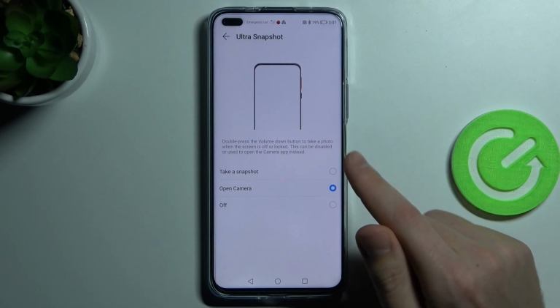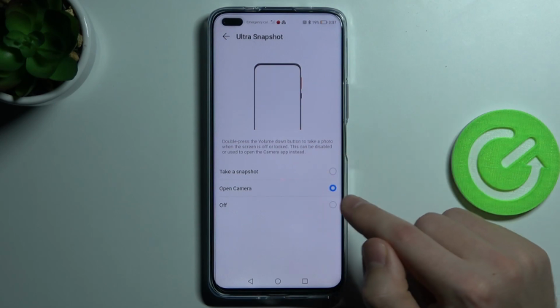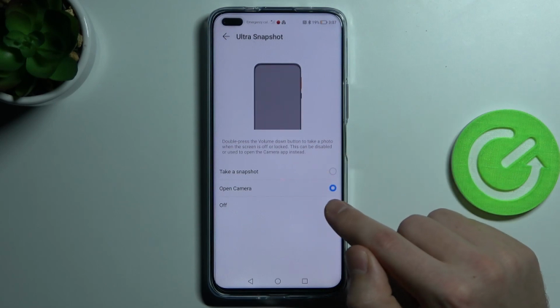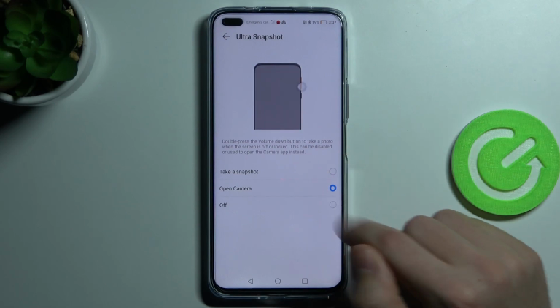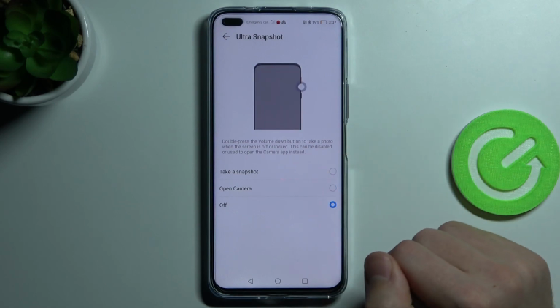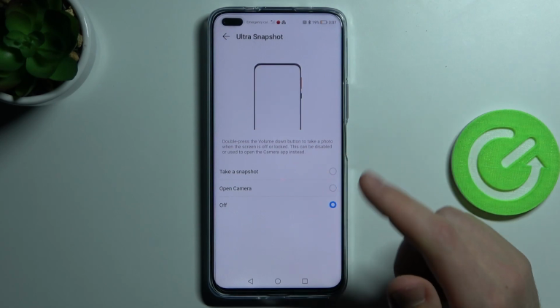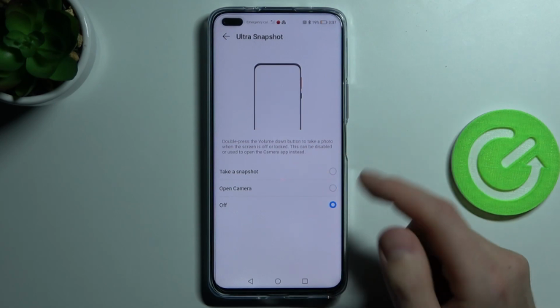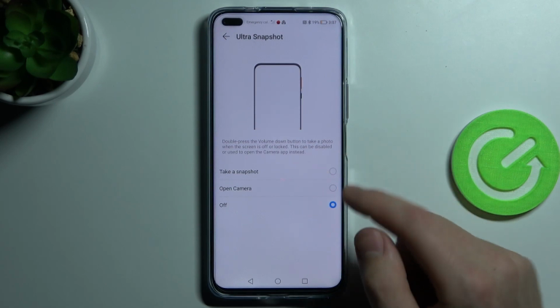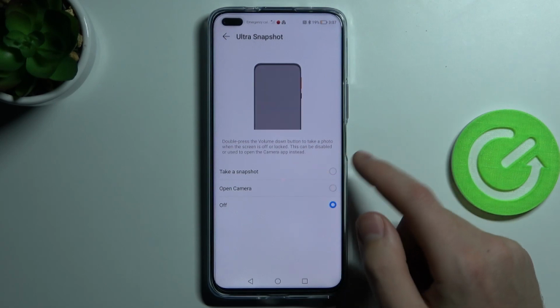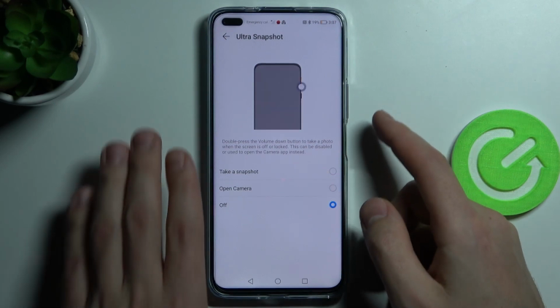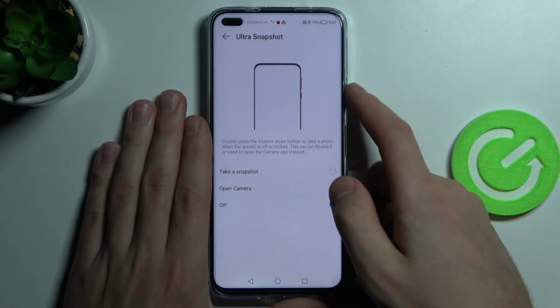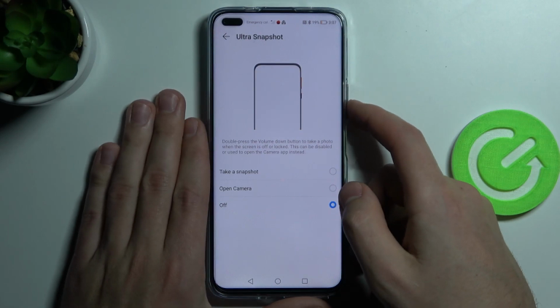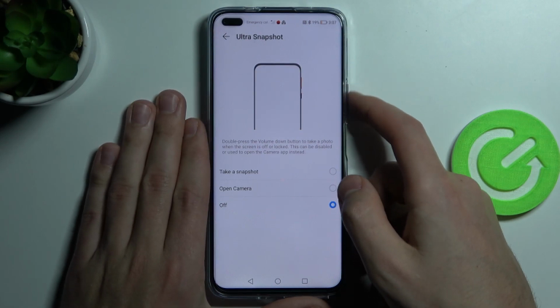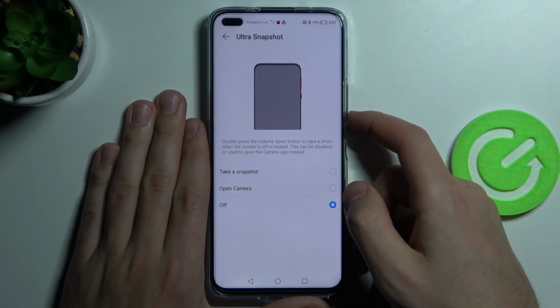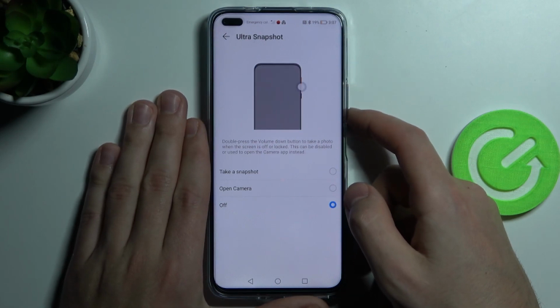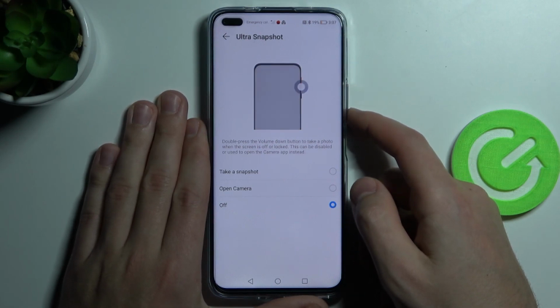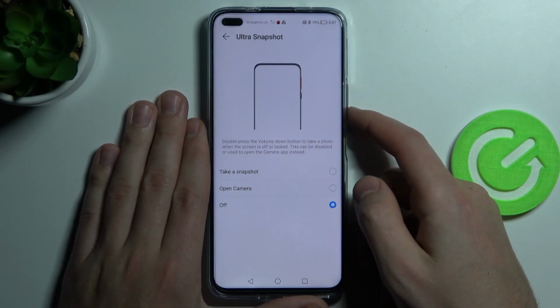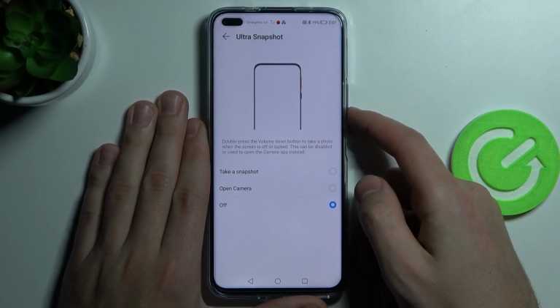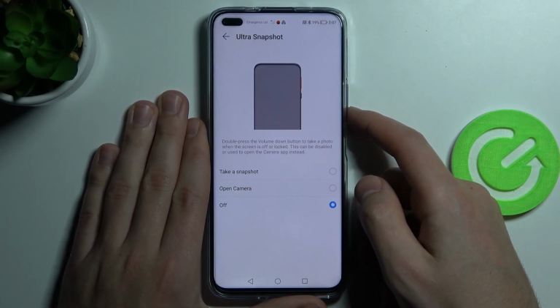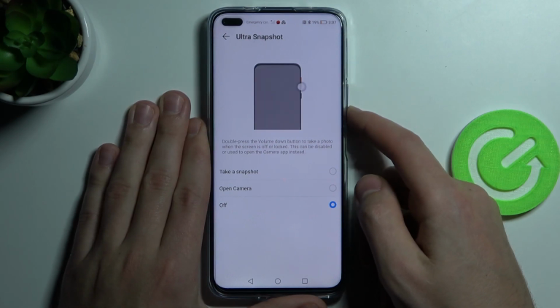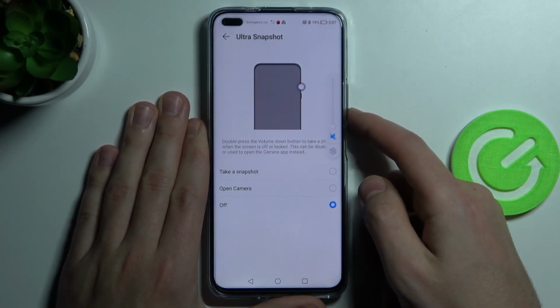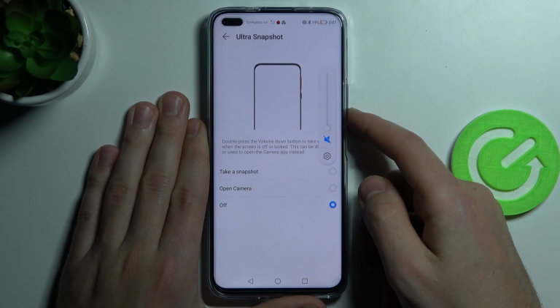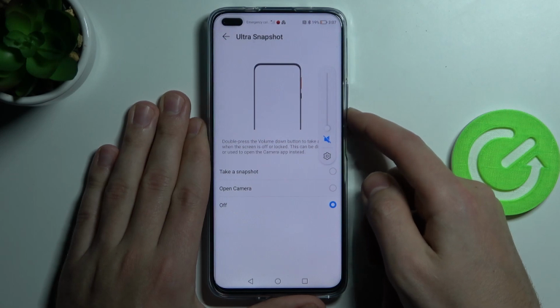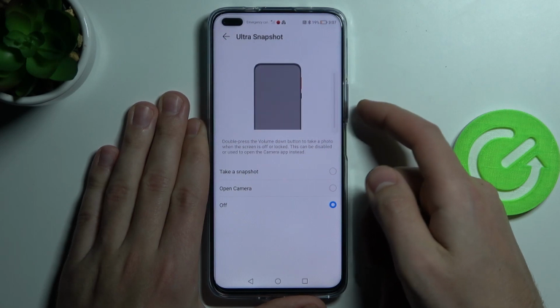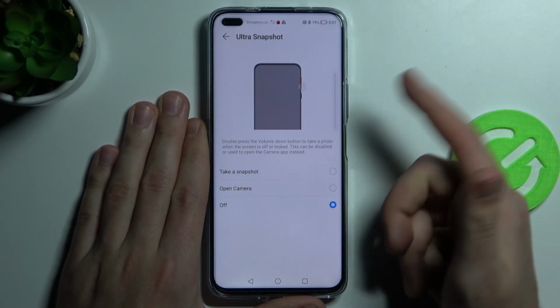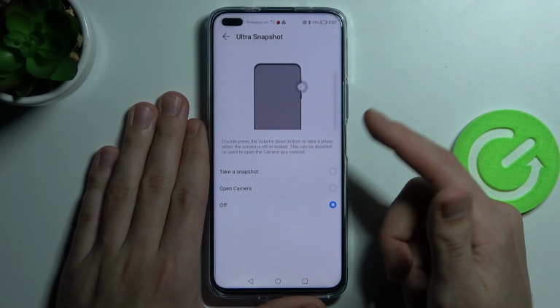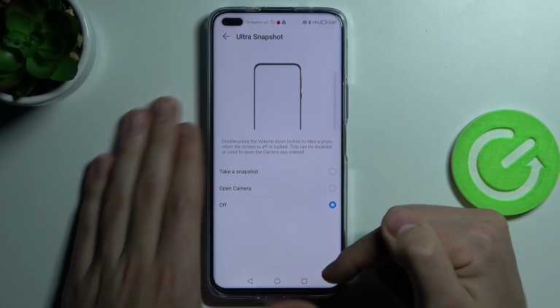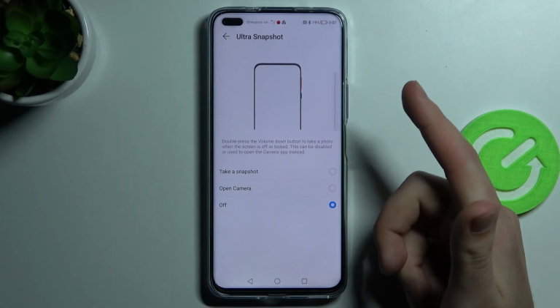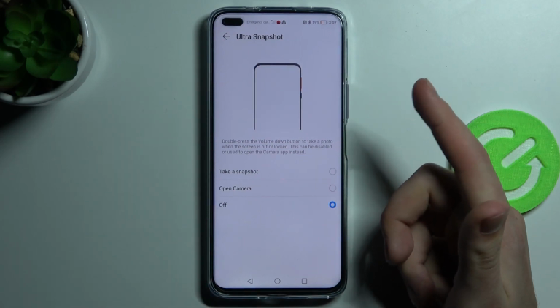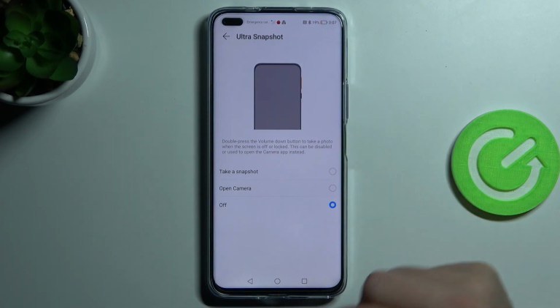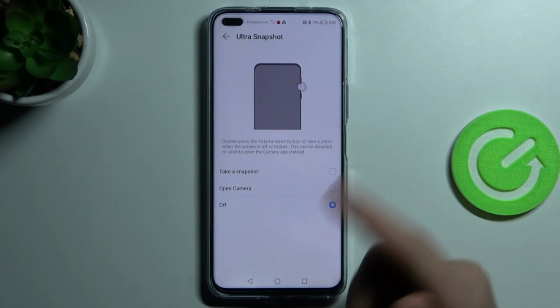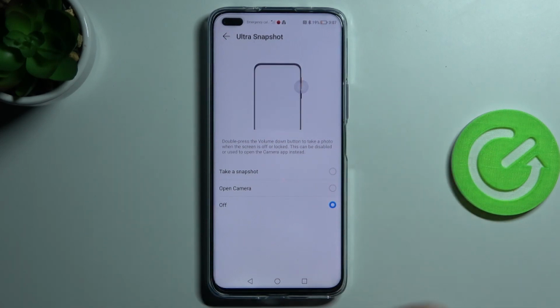I'll now press off on this option, and when we double press the volume down key, the camera does not open and take a snapshot no longer works.